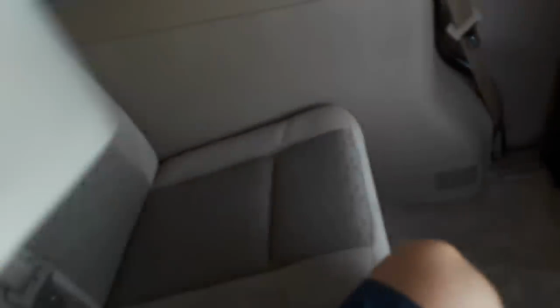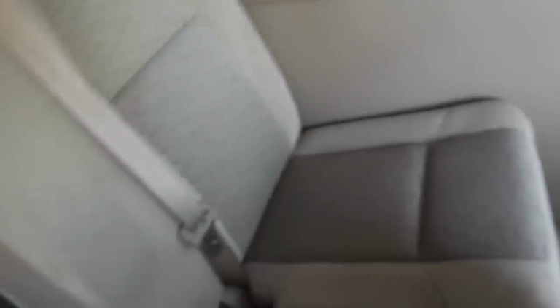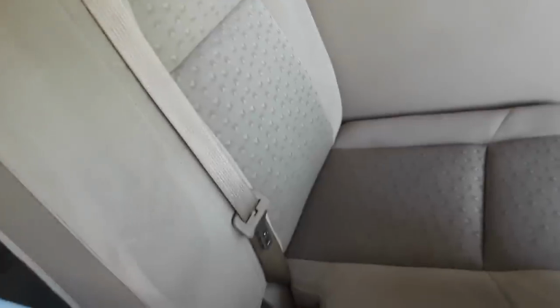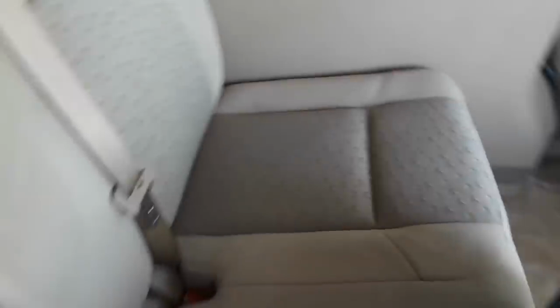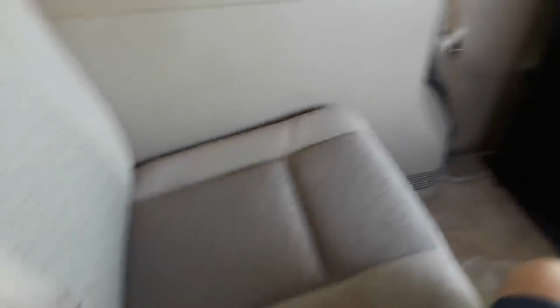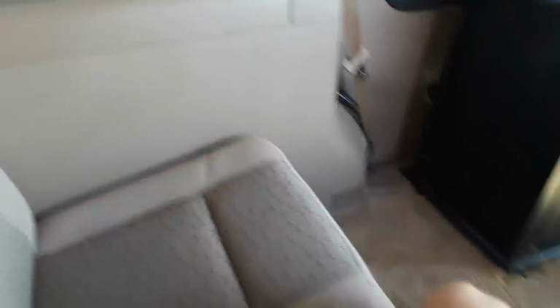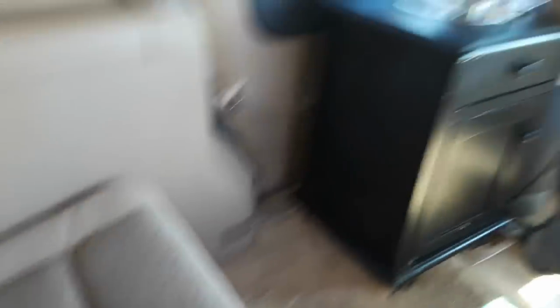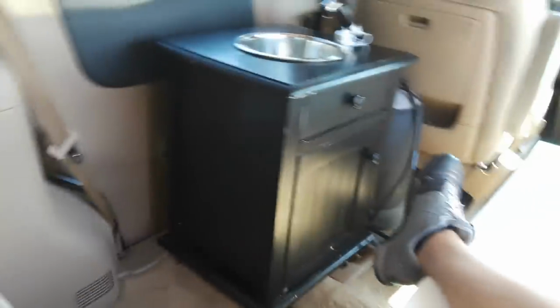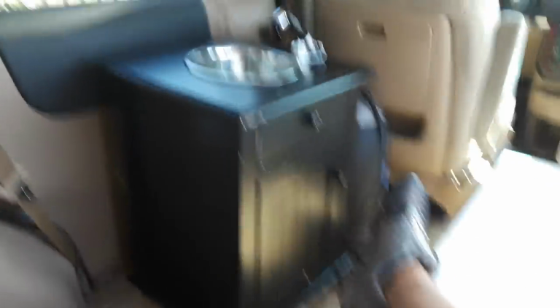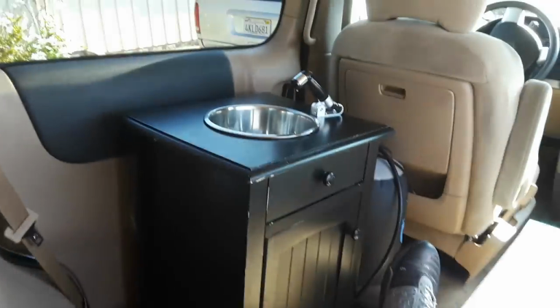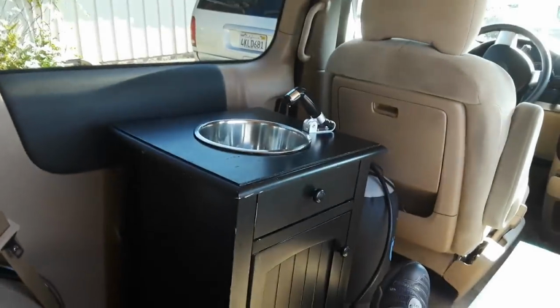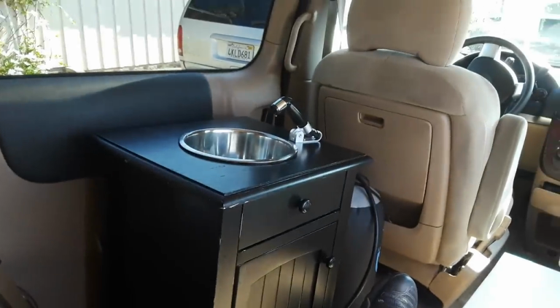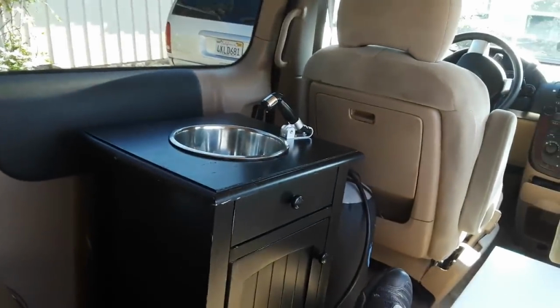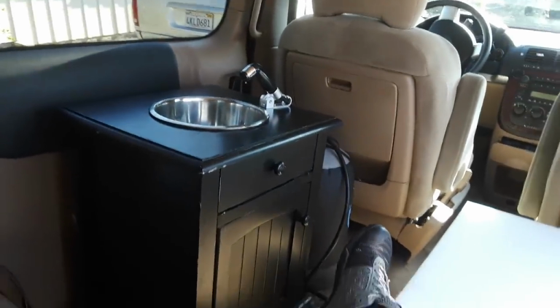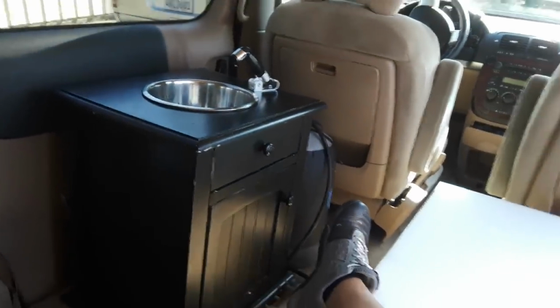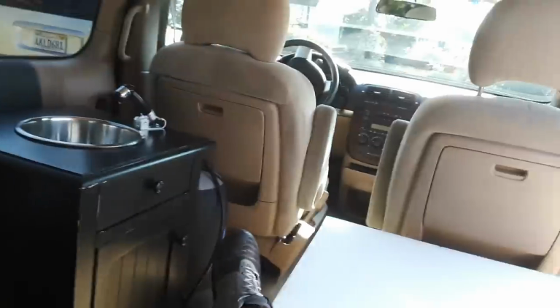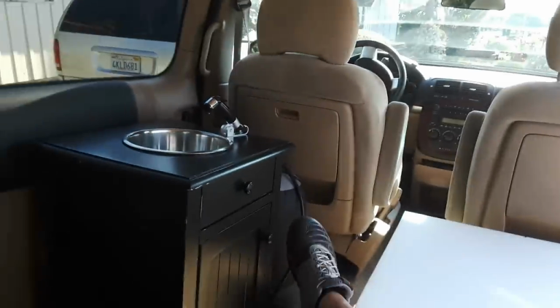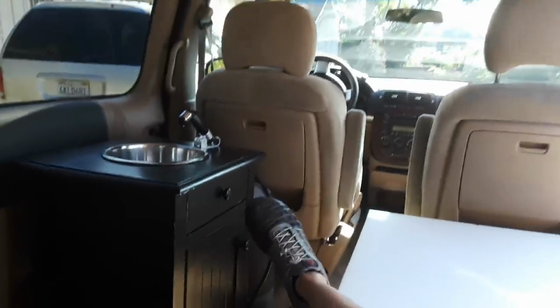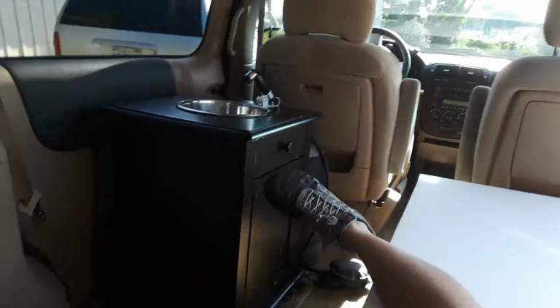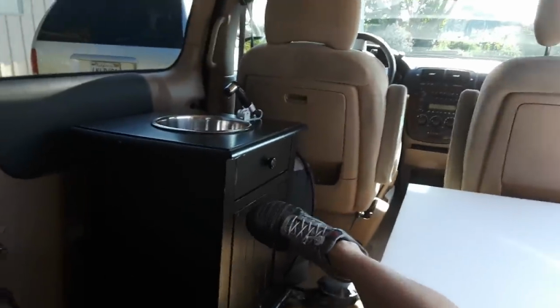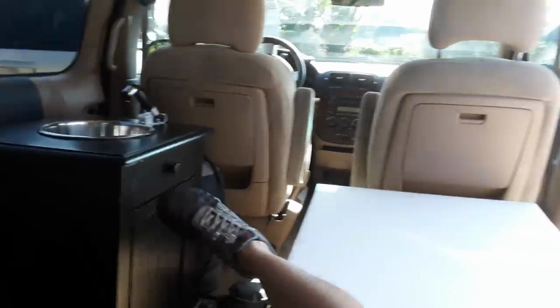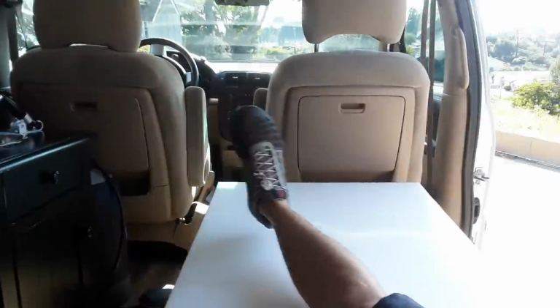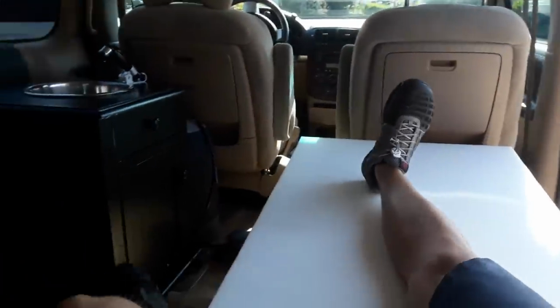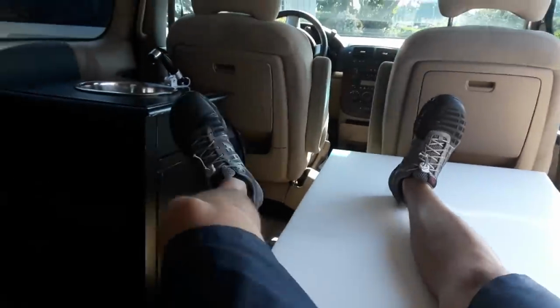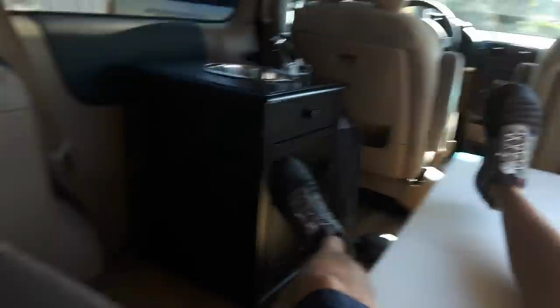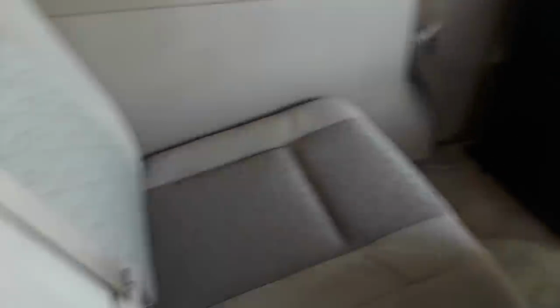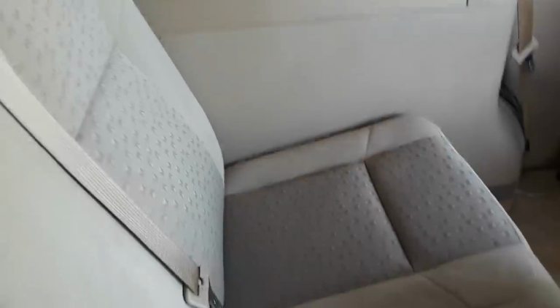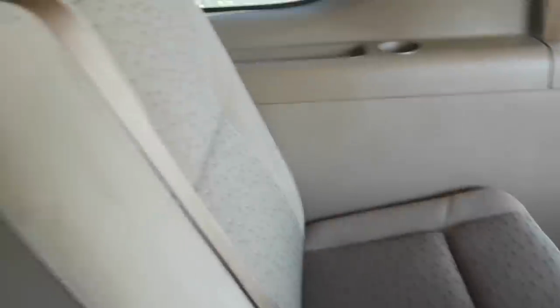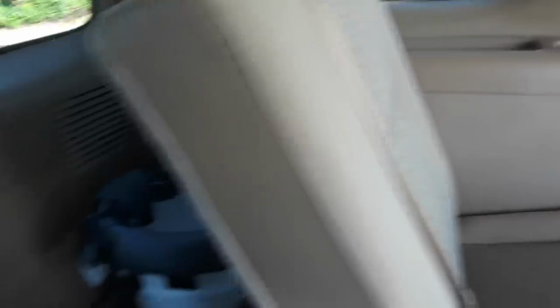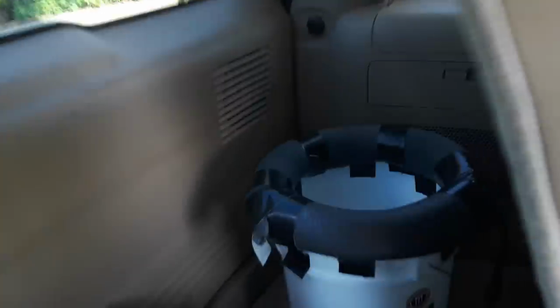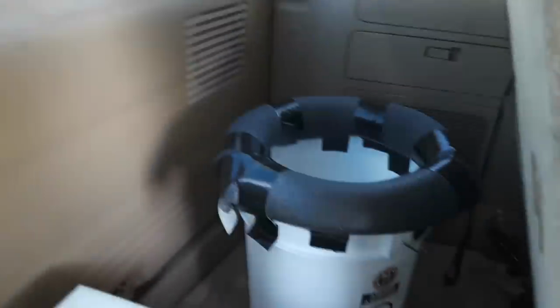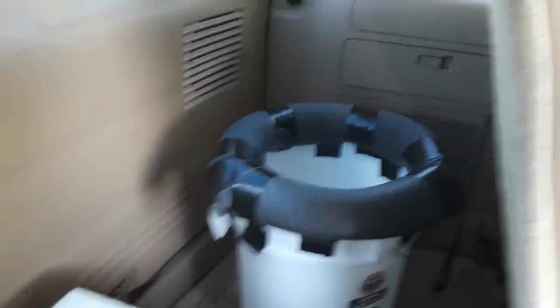This is the Simple Living Package from simplevanbuilds.com. It's super simple, nothing crazy. But you've got your sink, you've got your bed, you've got your seat, and your toilet.